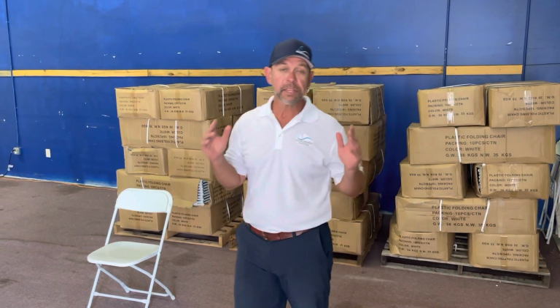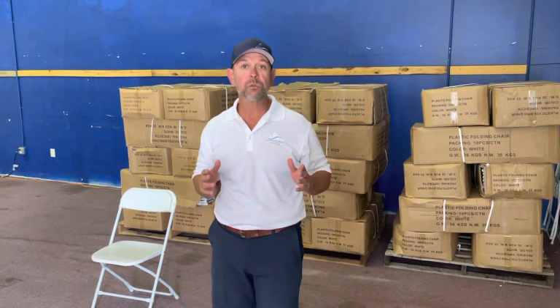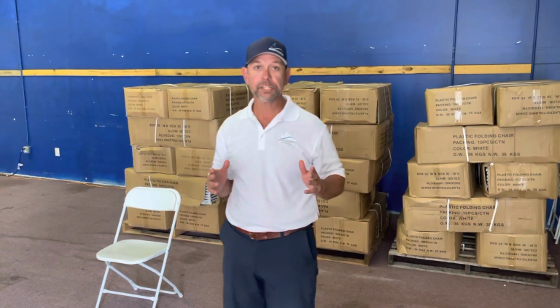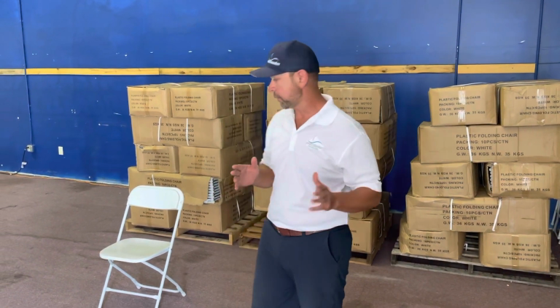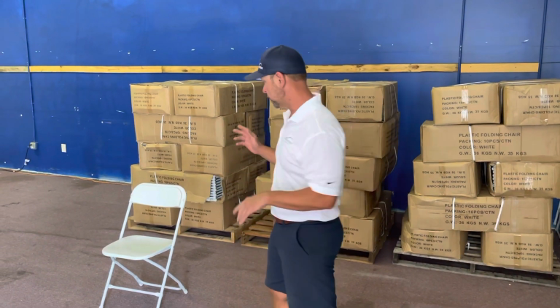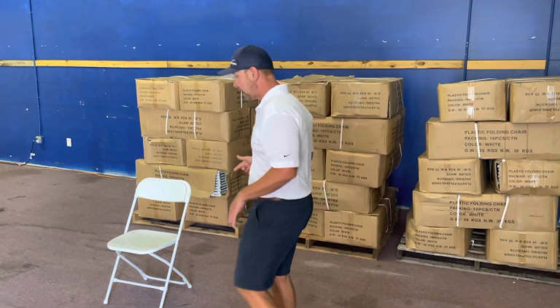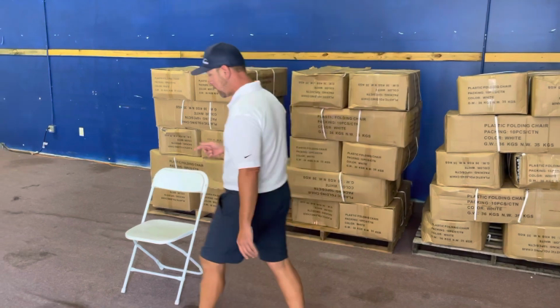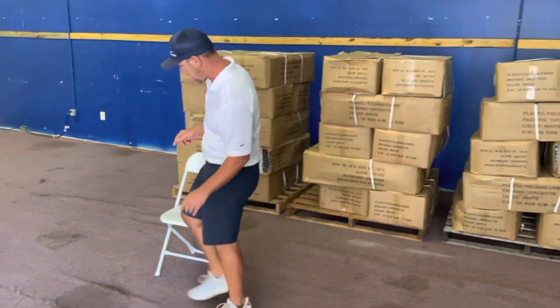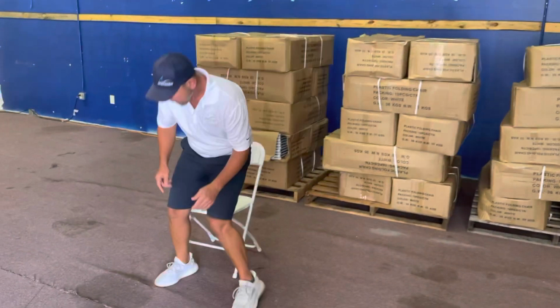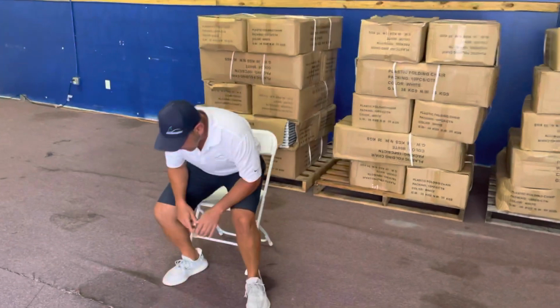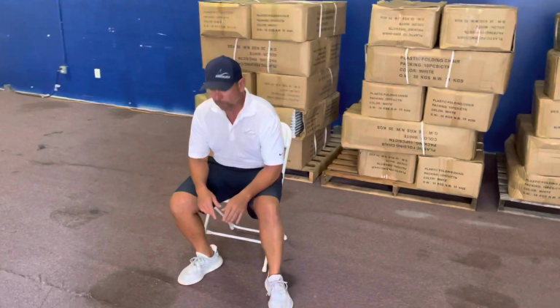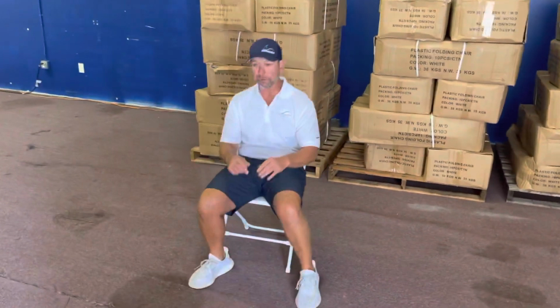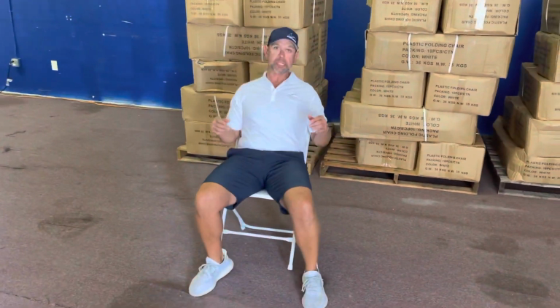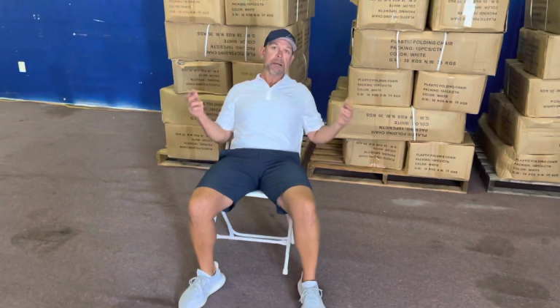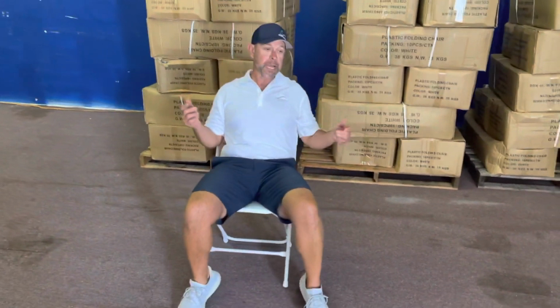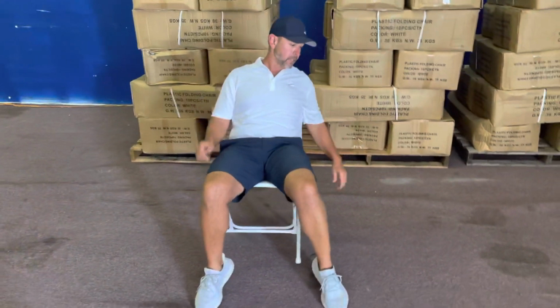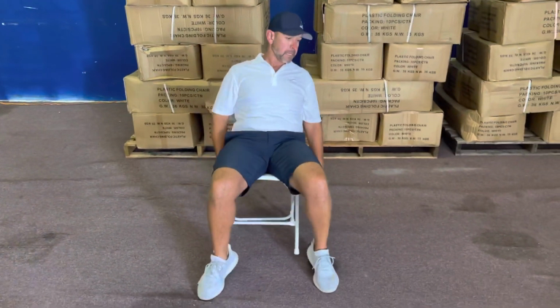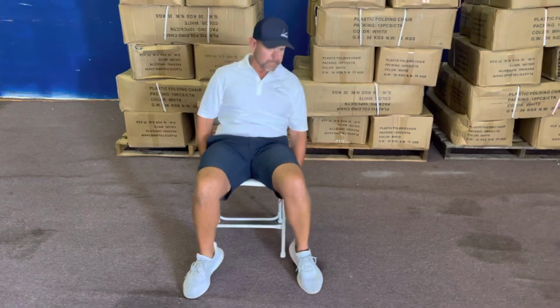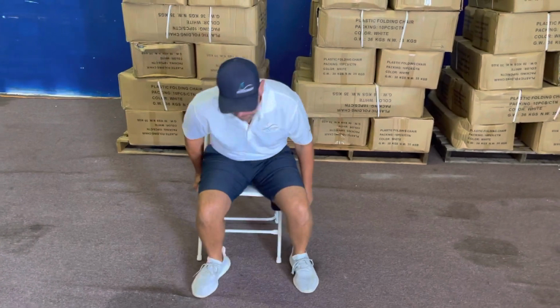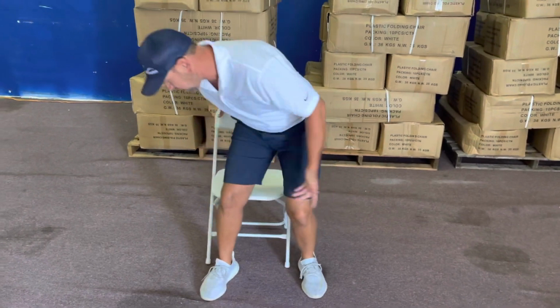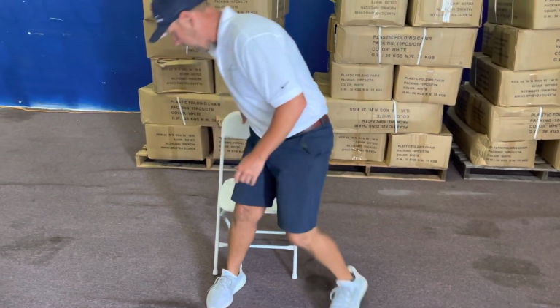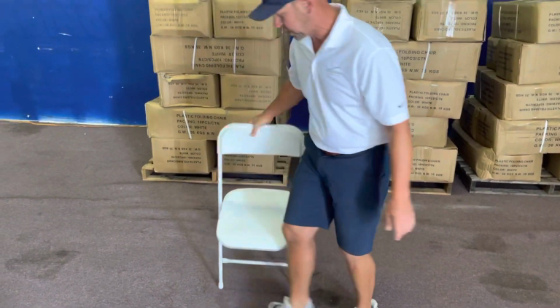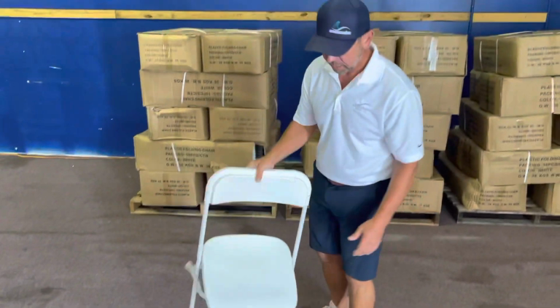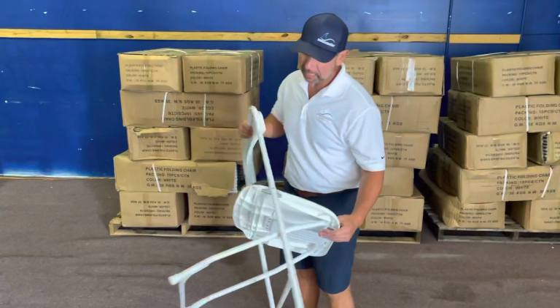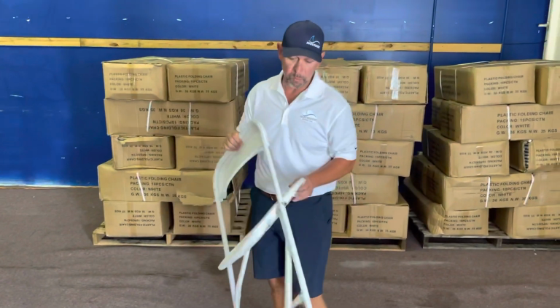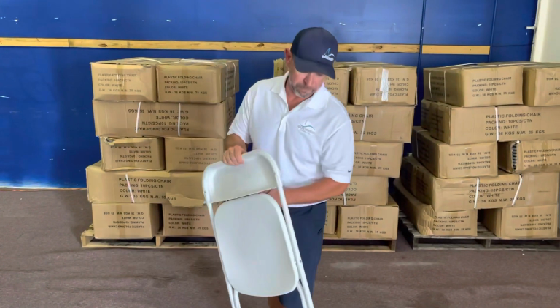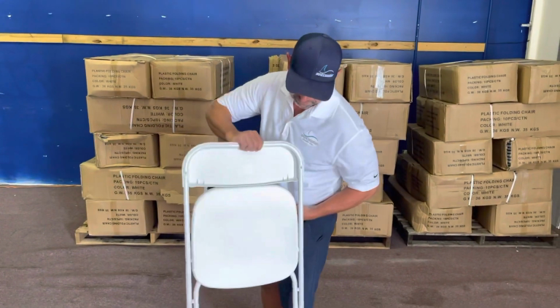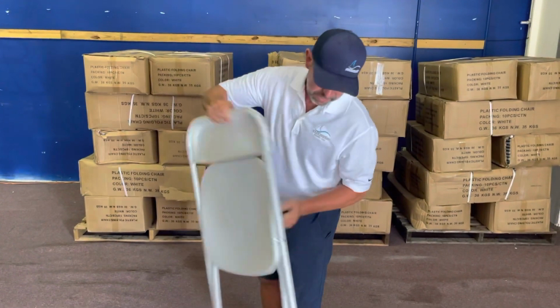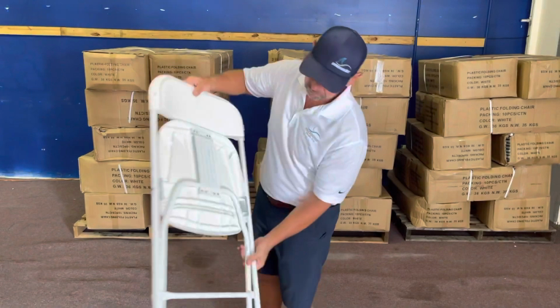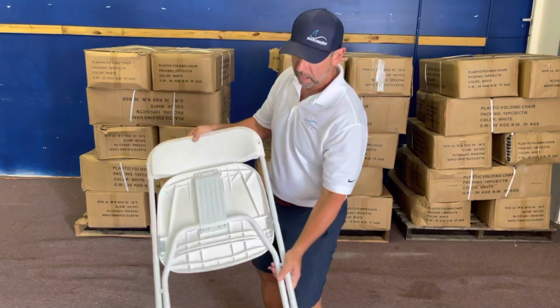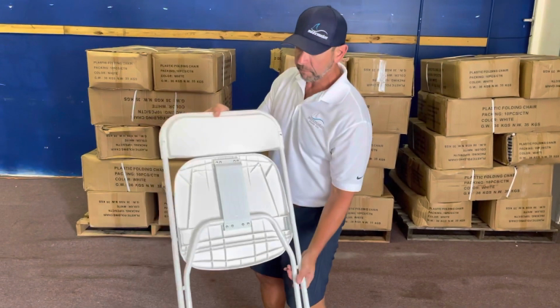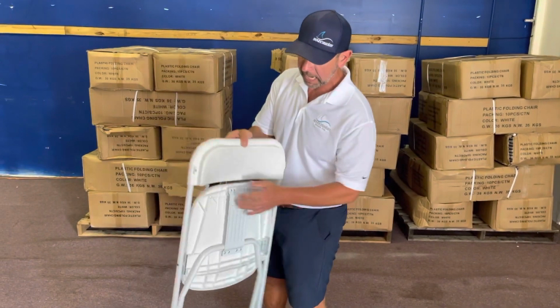They're good quality chairs if you're wondering — they're 800 pound rating. We sold quite a few of them as you can see. I'm a couple hundred pounds and nothing's gonna happen to these chairs. Did a lot of homework before I purchased them. Built really well, folded up really nice.